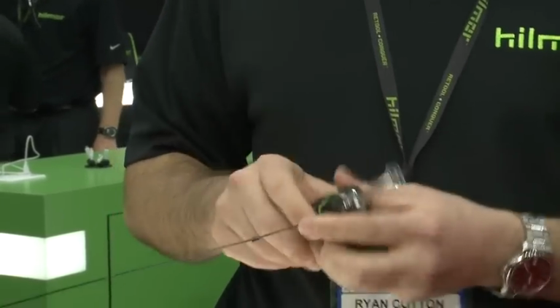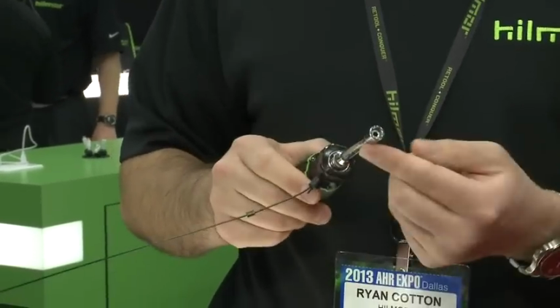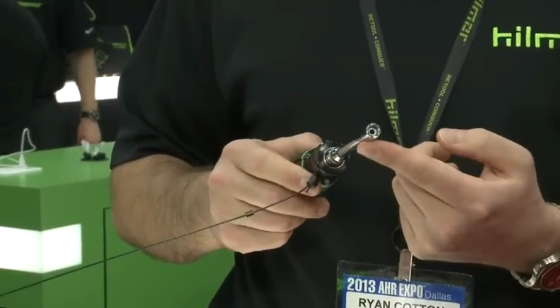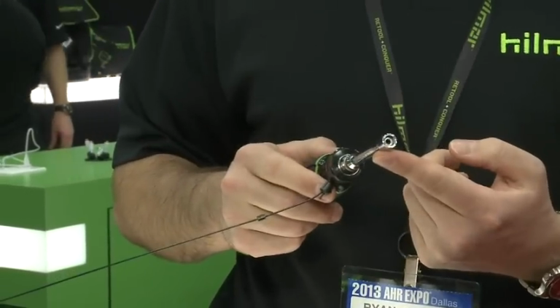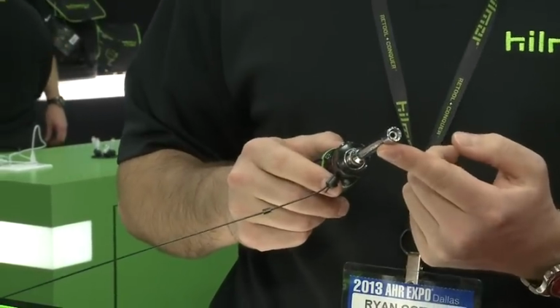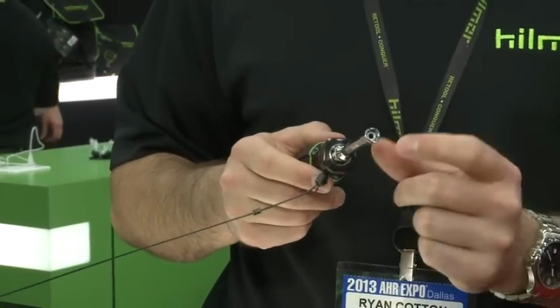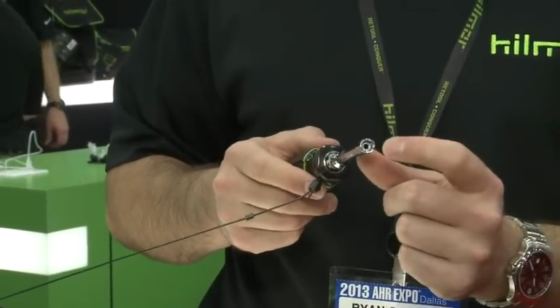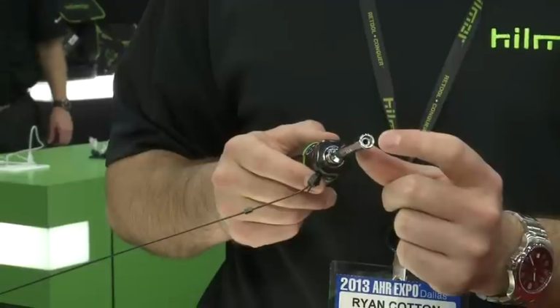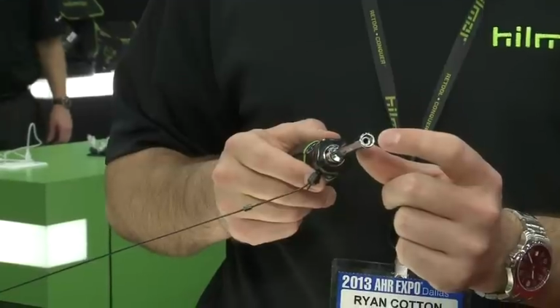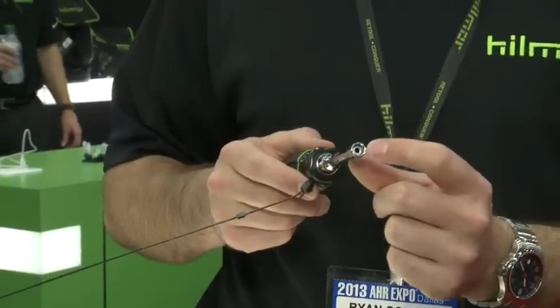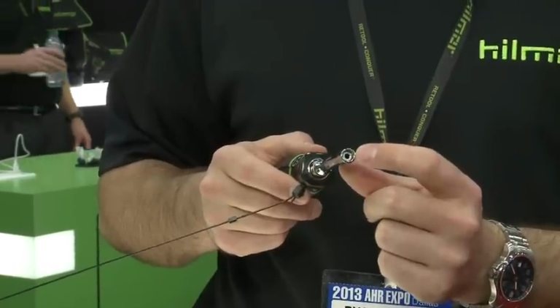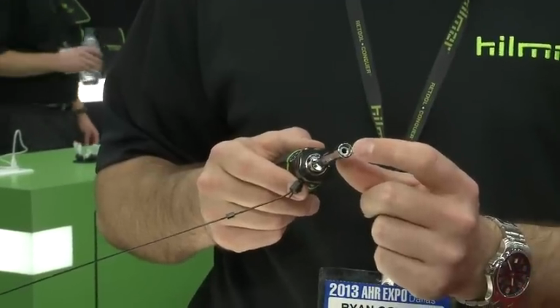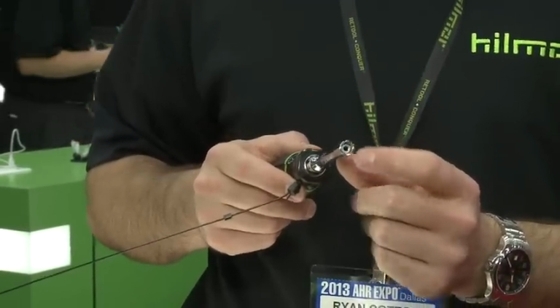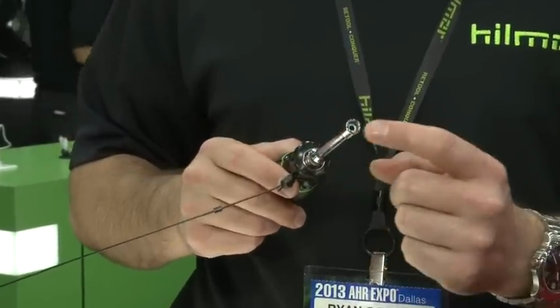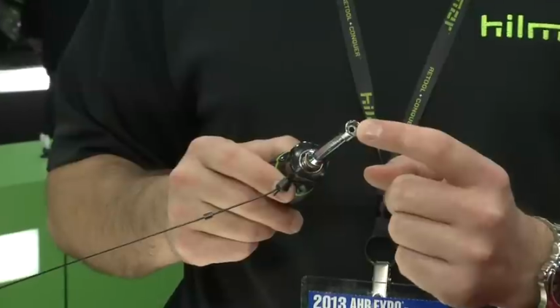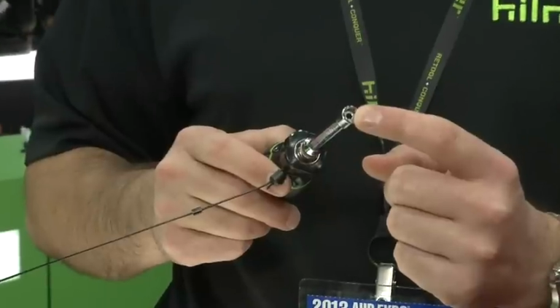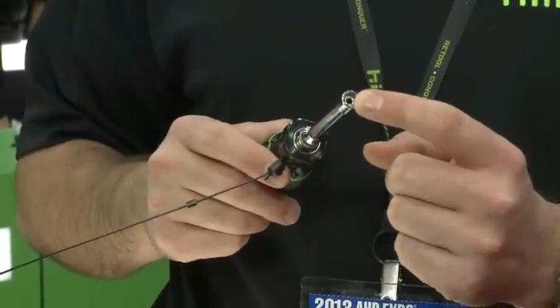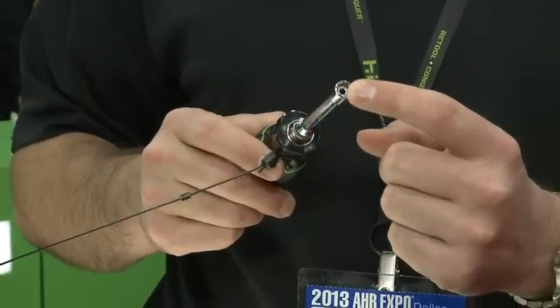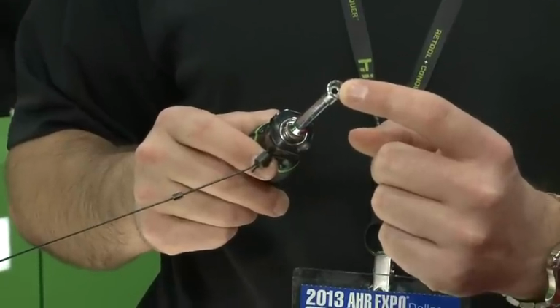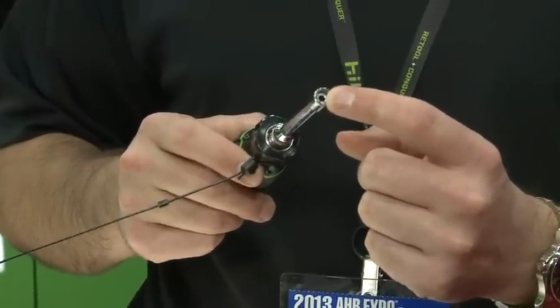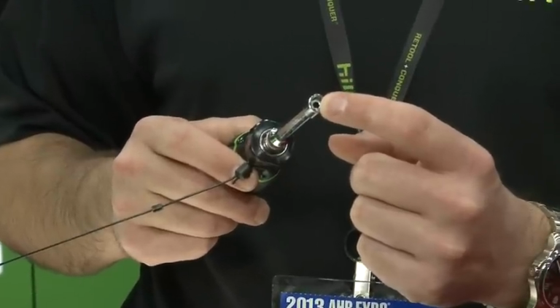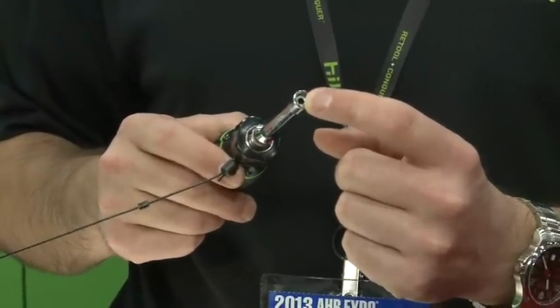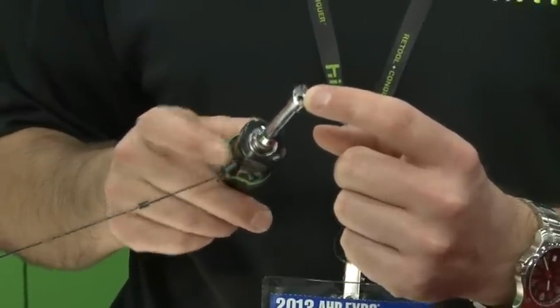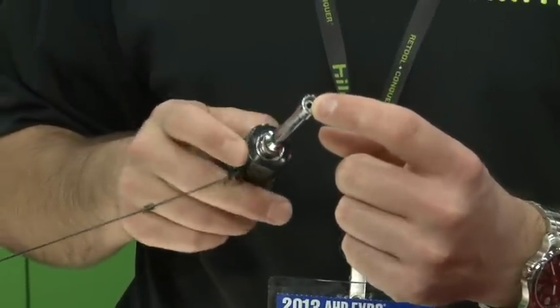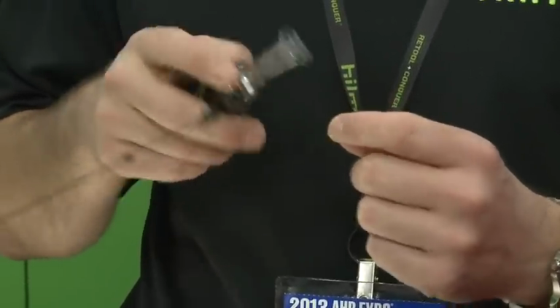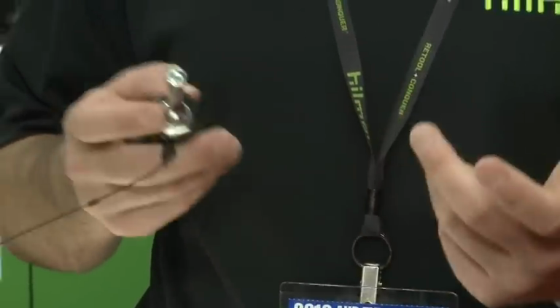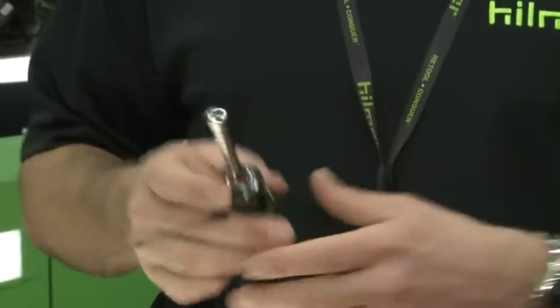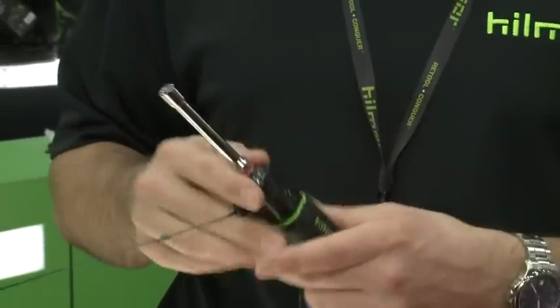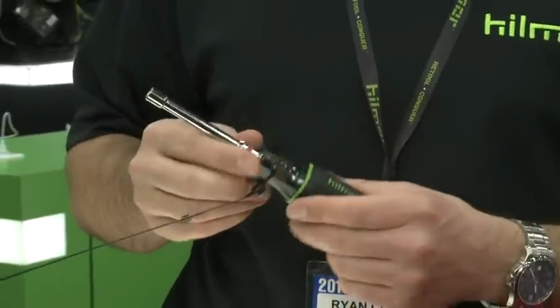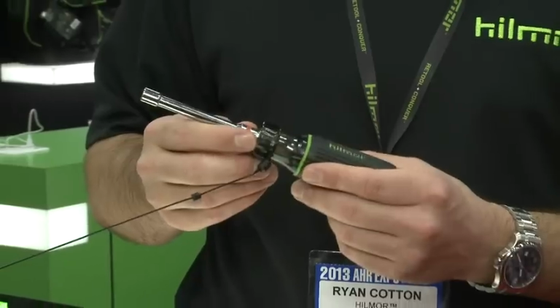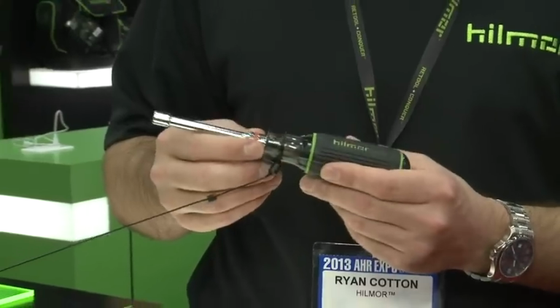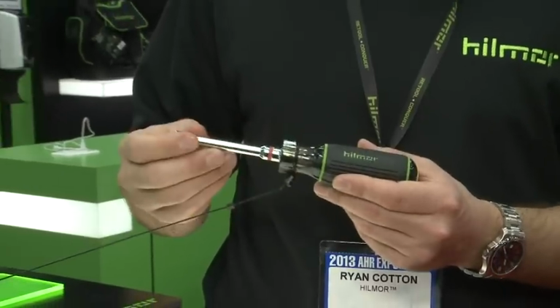The shaft is a hollow shaft so he can work on long bolts, and it's also magnetic so he's not dropping his nuts and bolts when he's taking them off in an attic, on a roof, or somewhere like that.